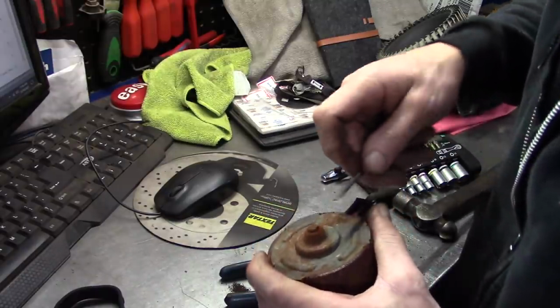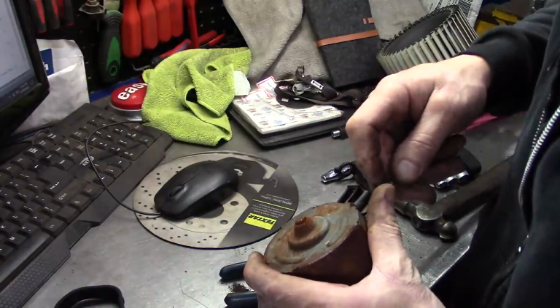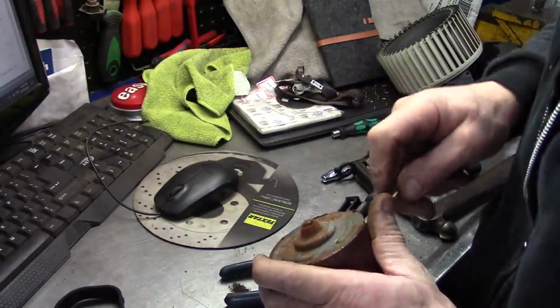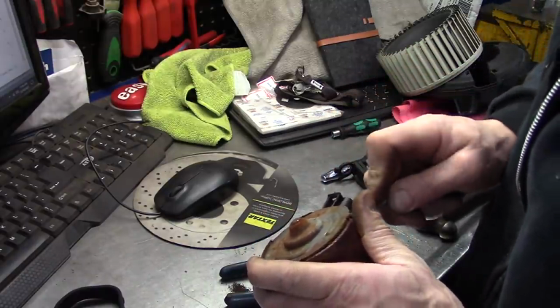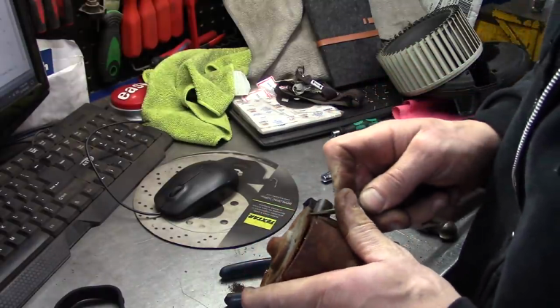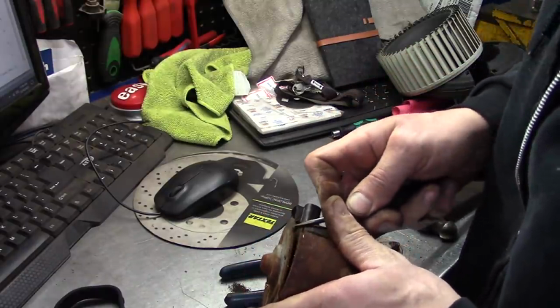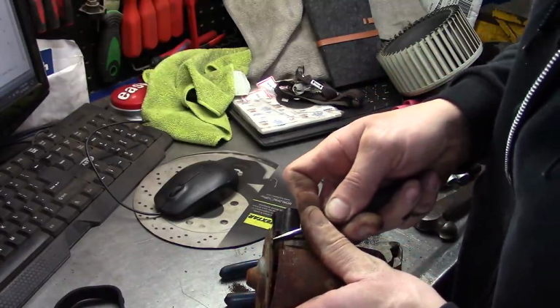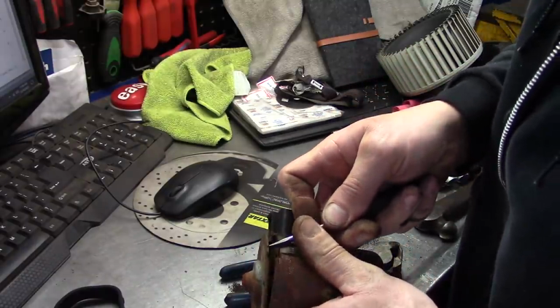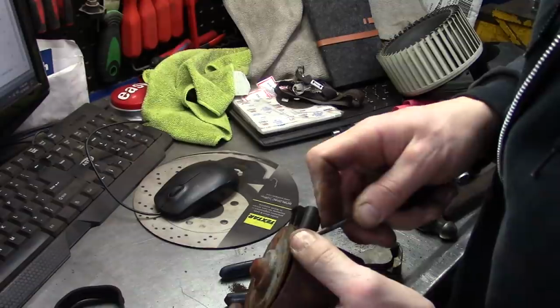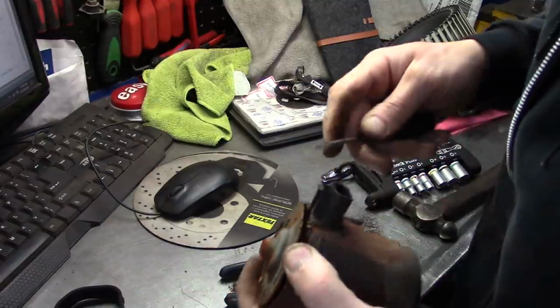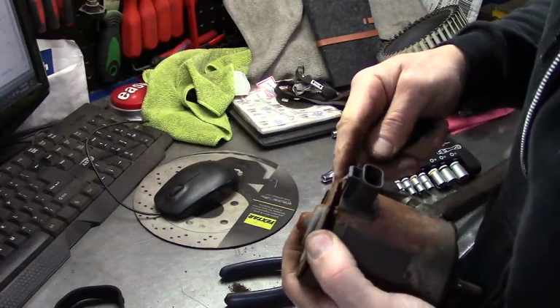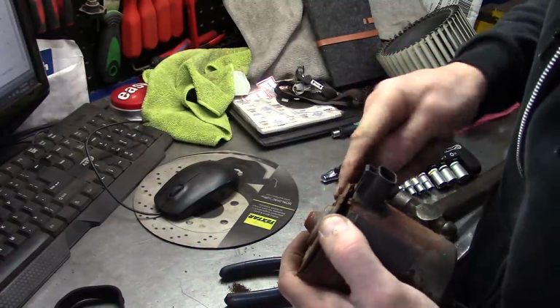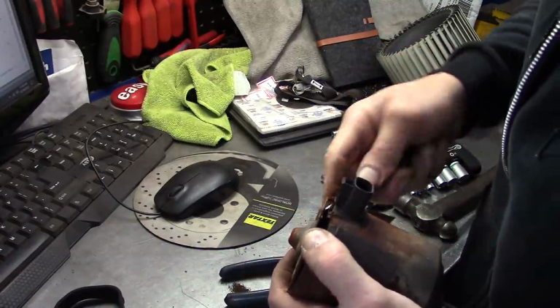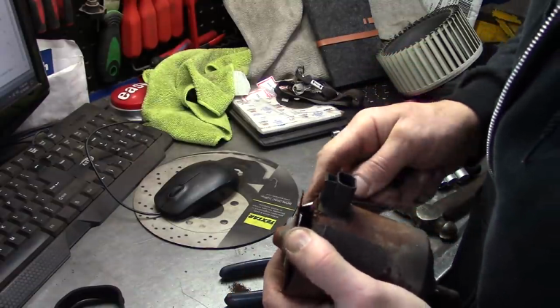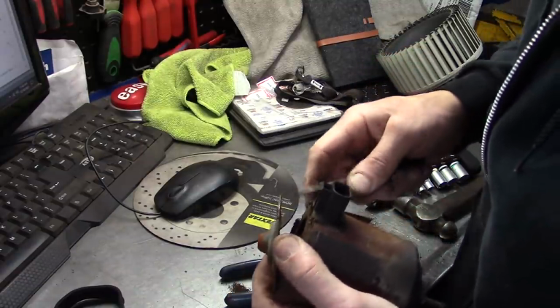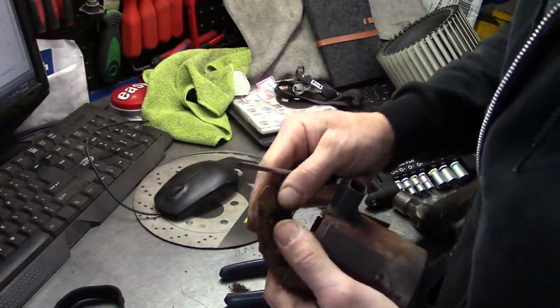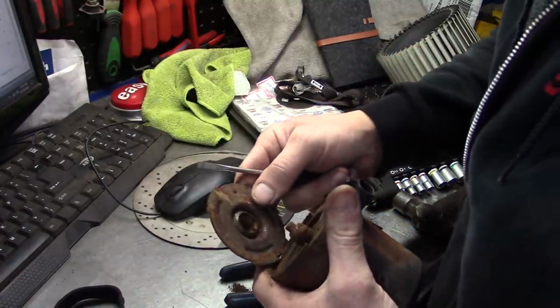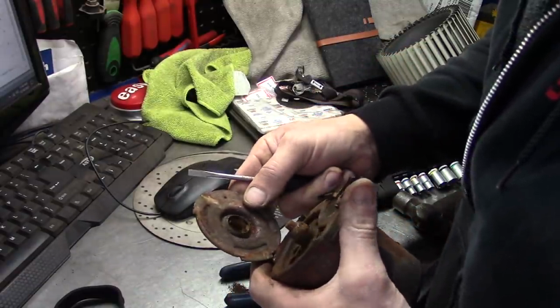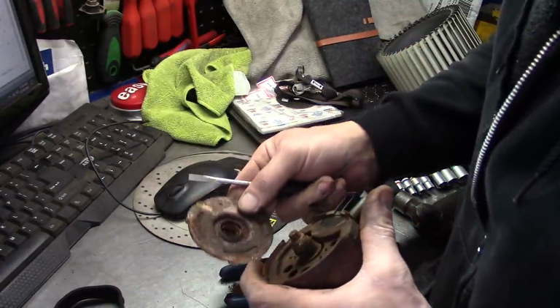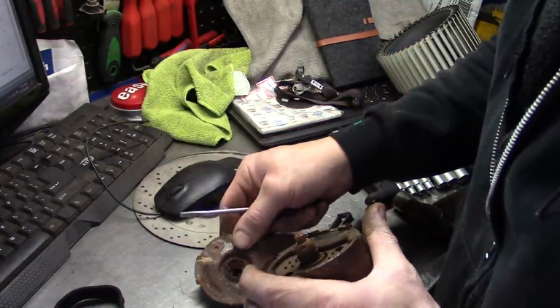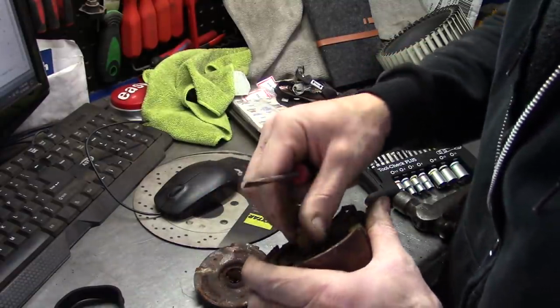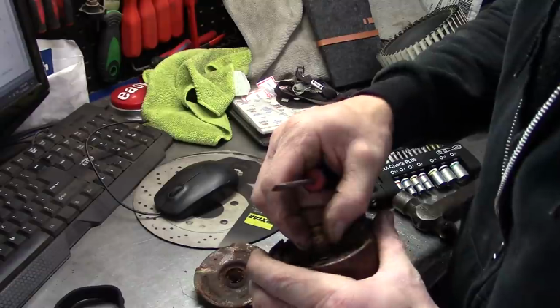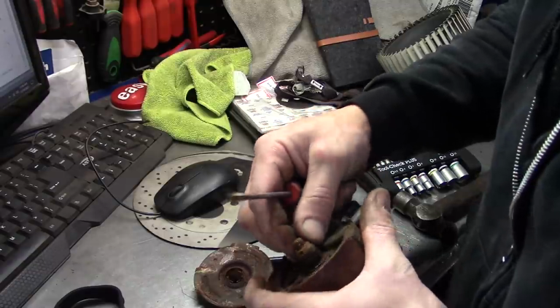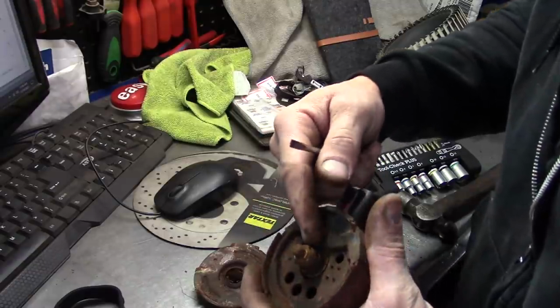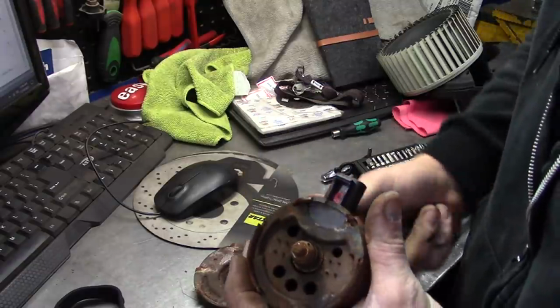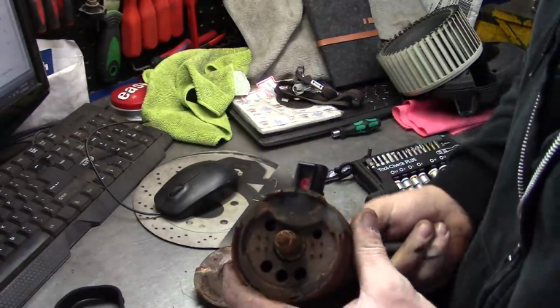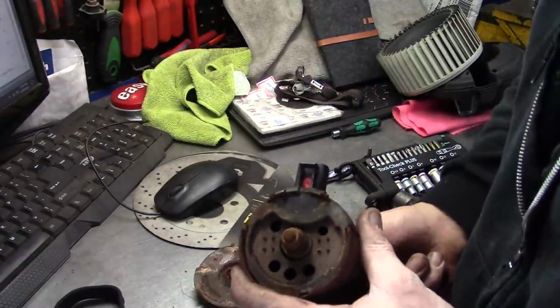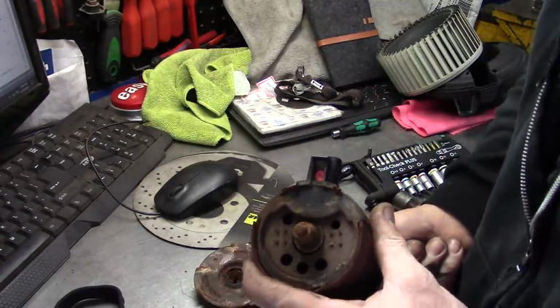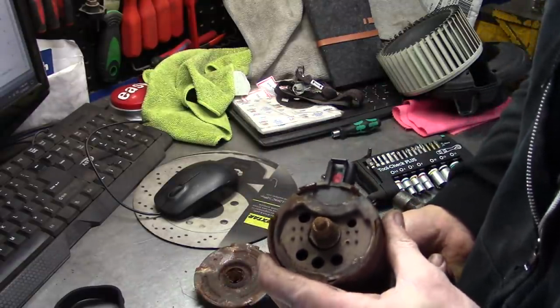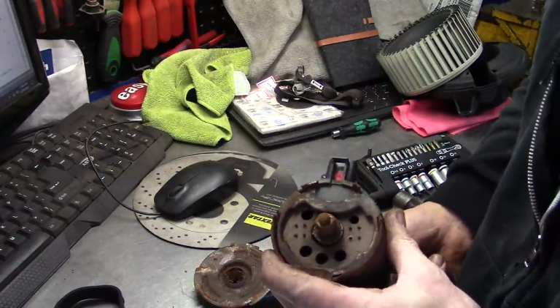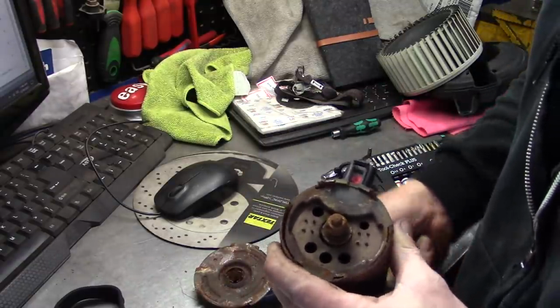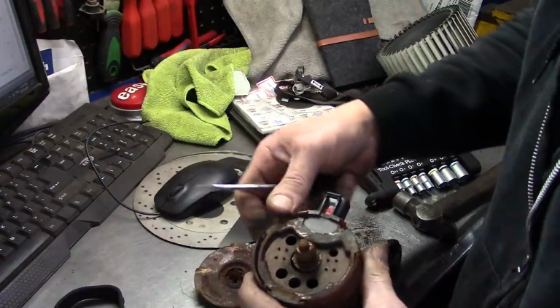The bushings are all beat out of the end of it. I don't think that's going to be a no-parts-required fix. Sorry to let you down, buddy. Oh yeah, she's poached — that's what used to be the bearing. That's pretty well screwed.